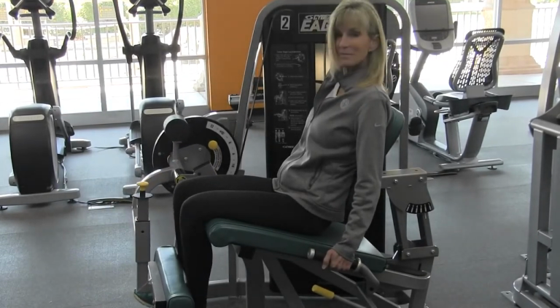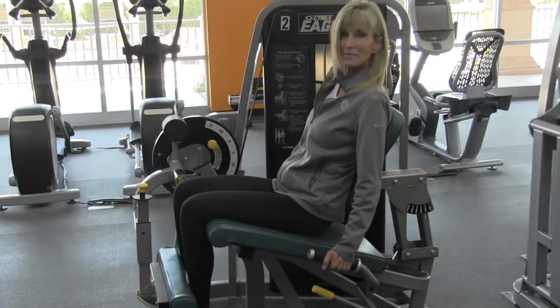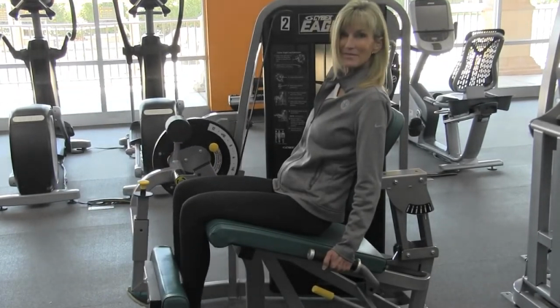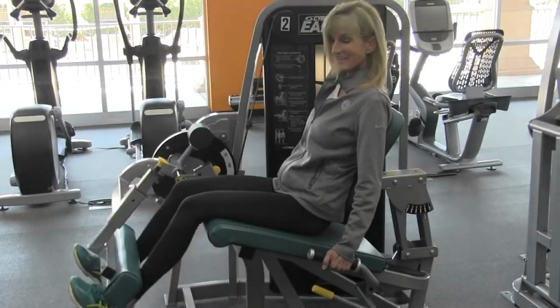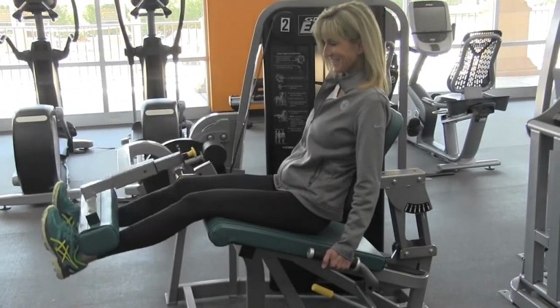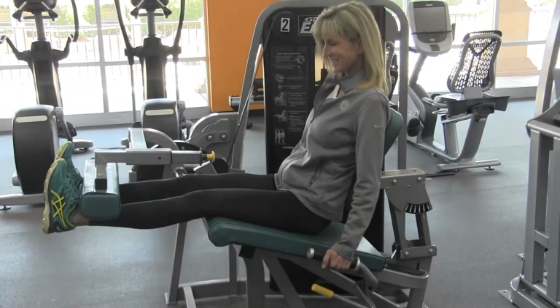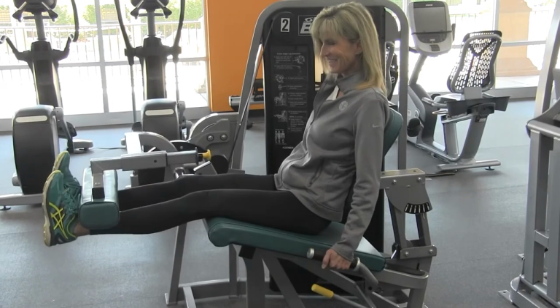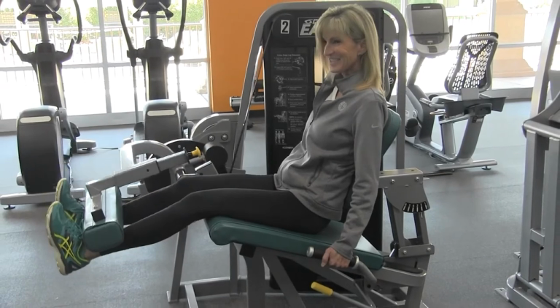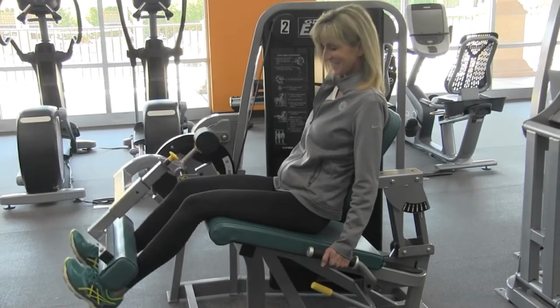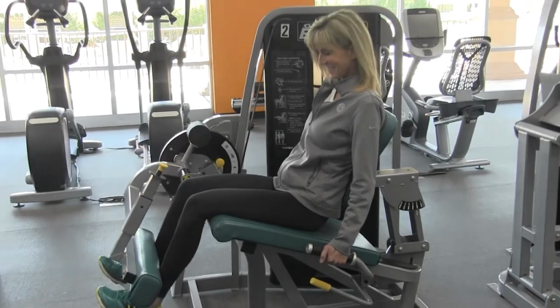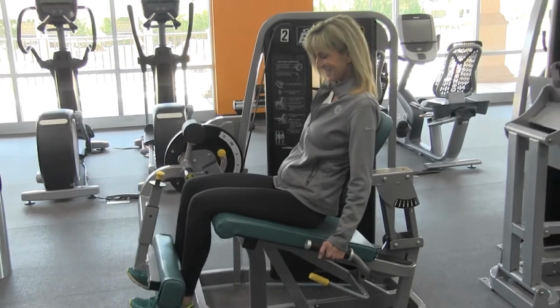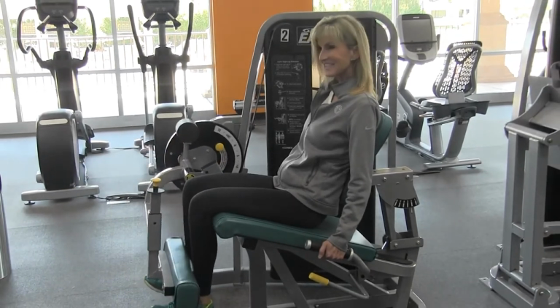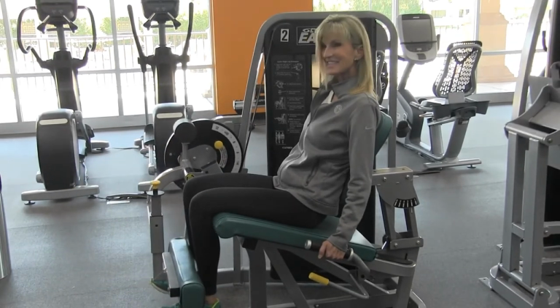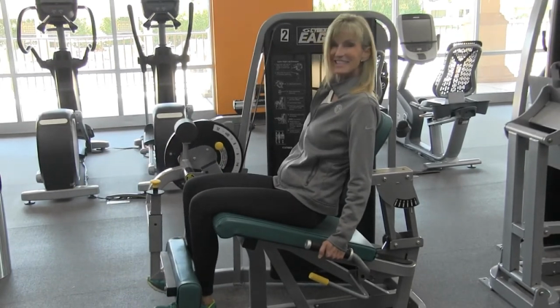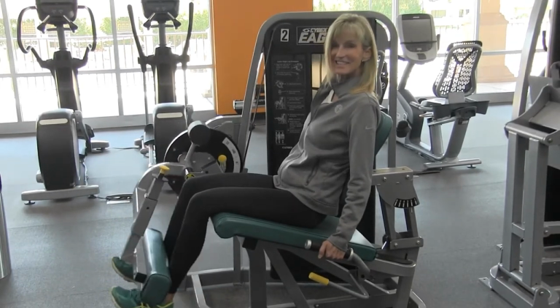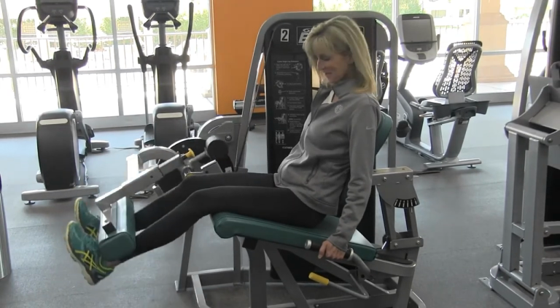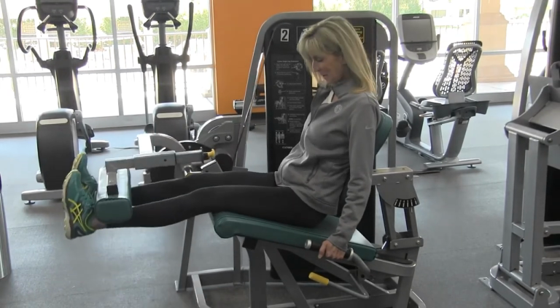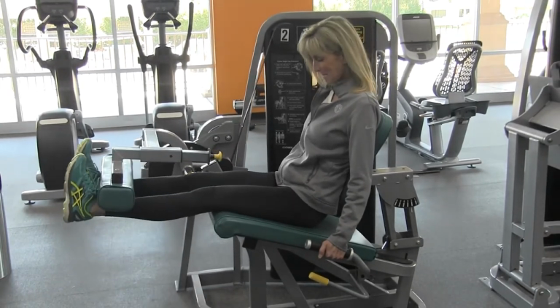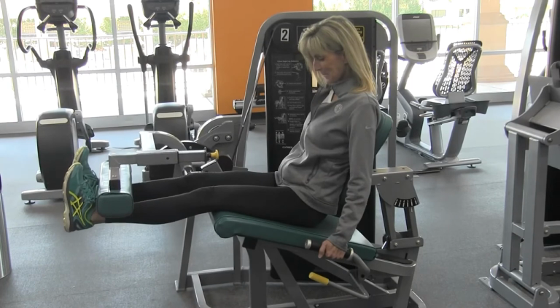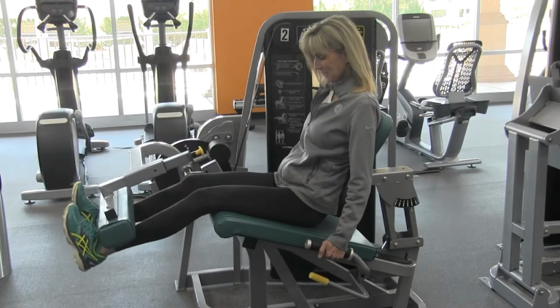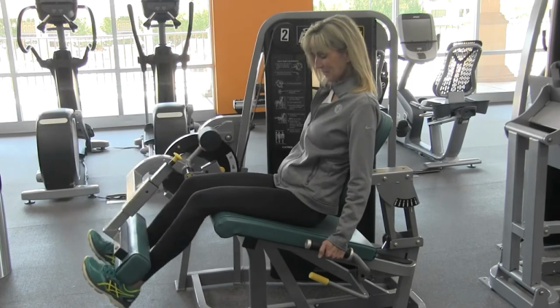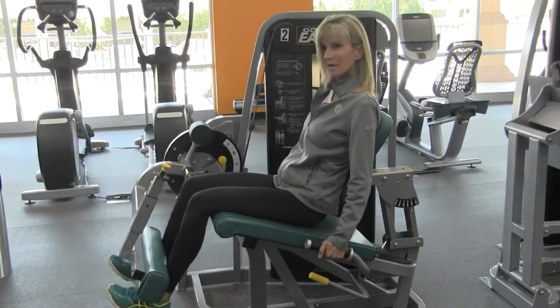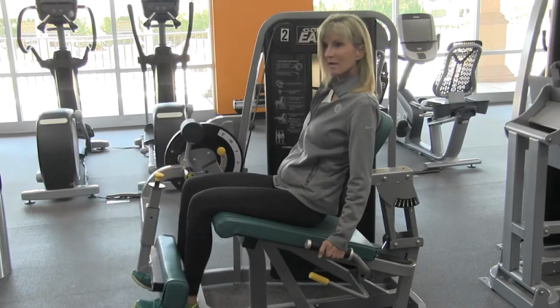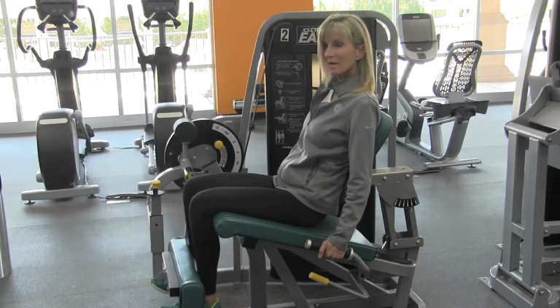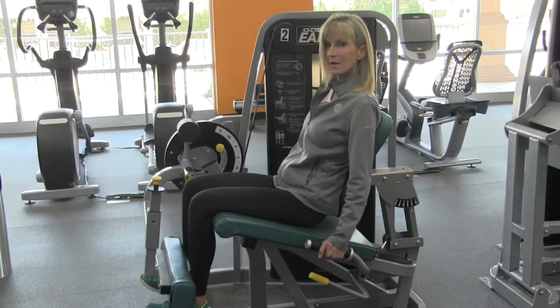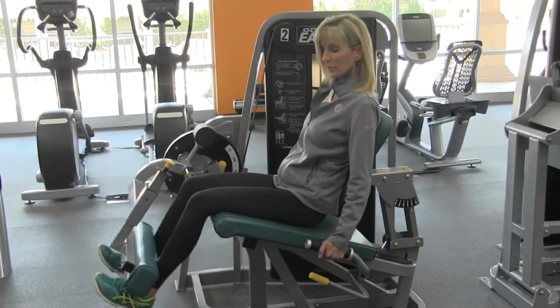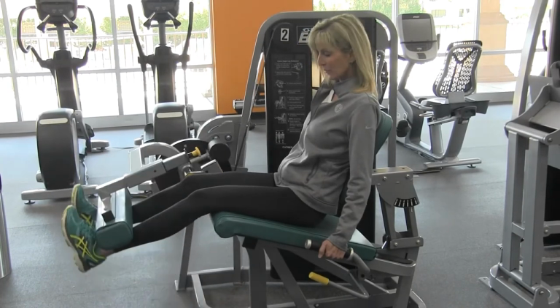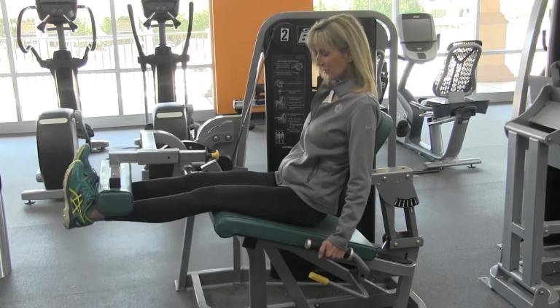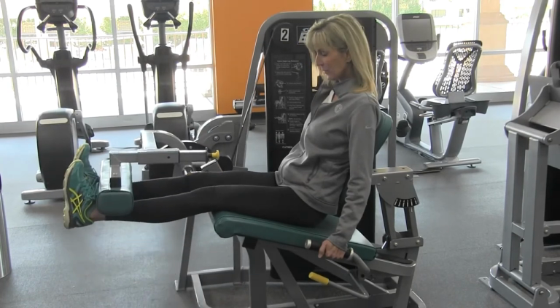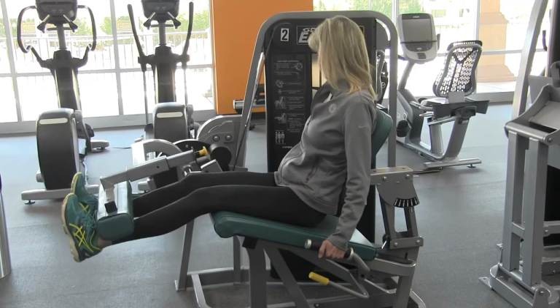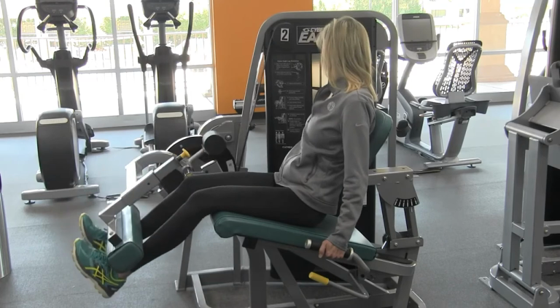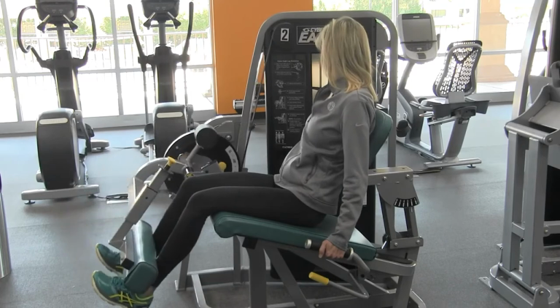You're going to do this for 10 to 12 repetitions. By the time you reach that 10 to 12 reps, you should feel a little bit of a challenge. It should be challenging, and if it's not, go ahead and adjust the weight and increase the weight.